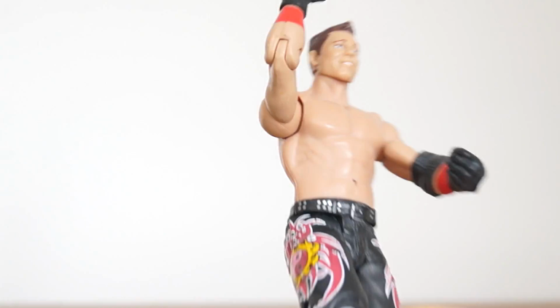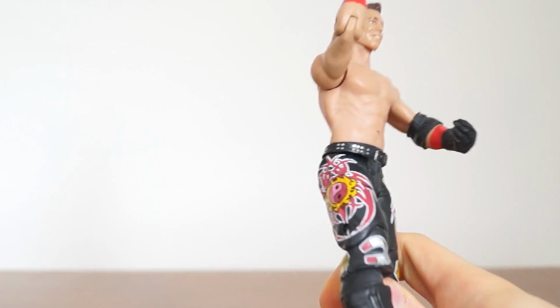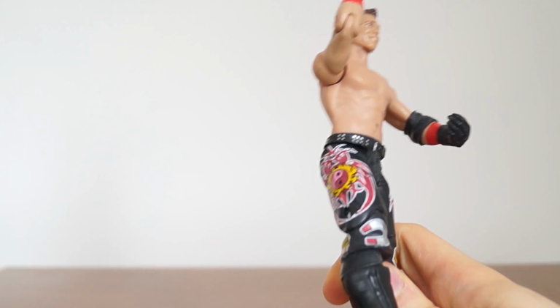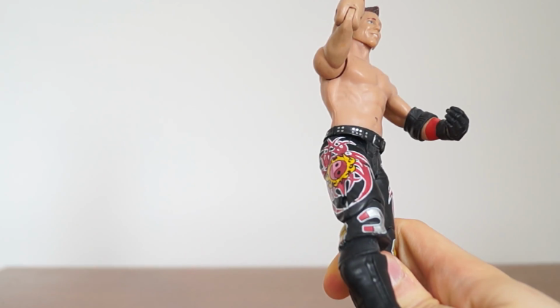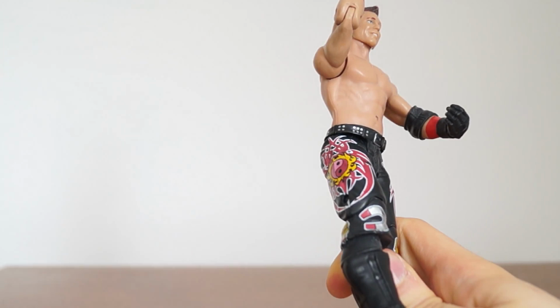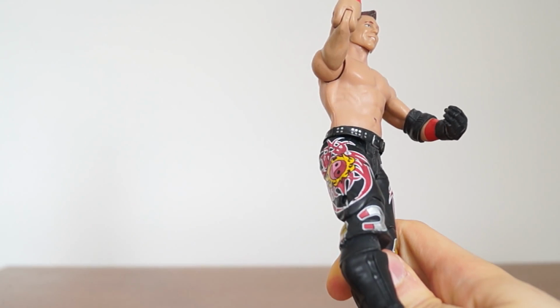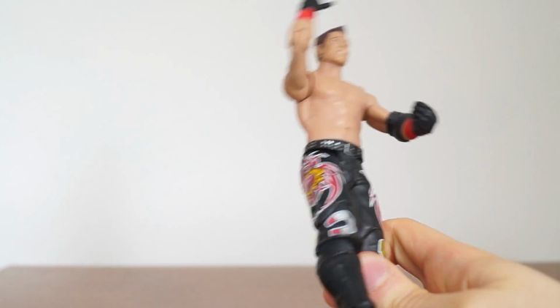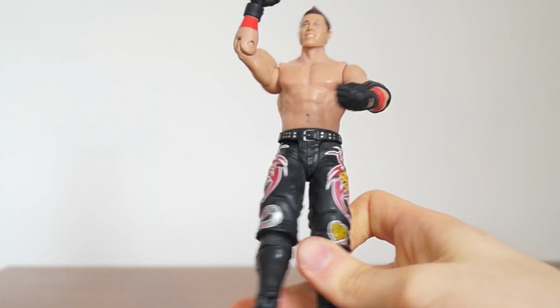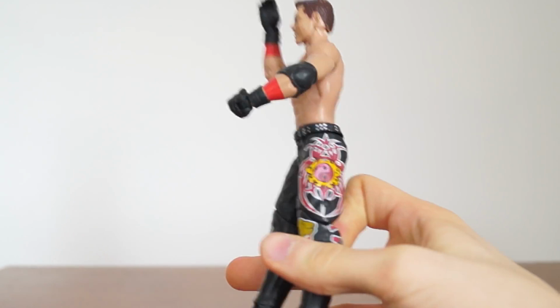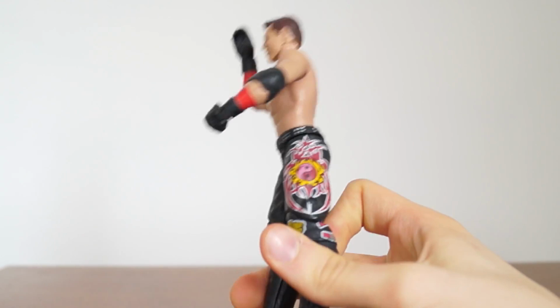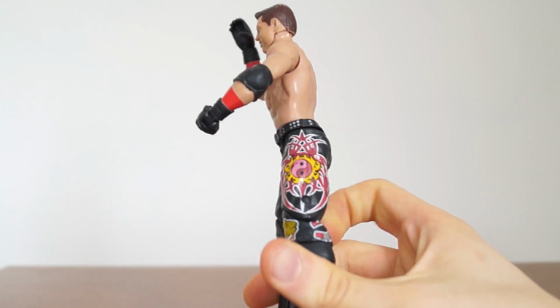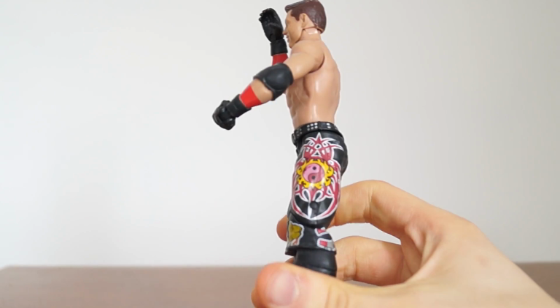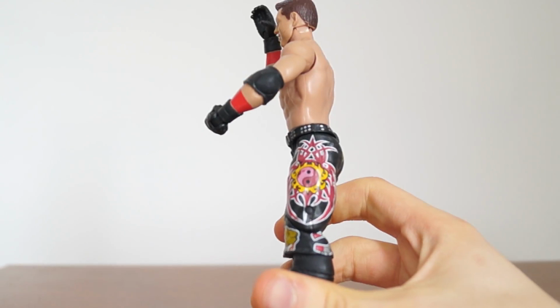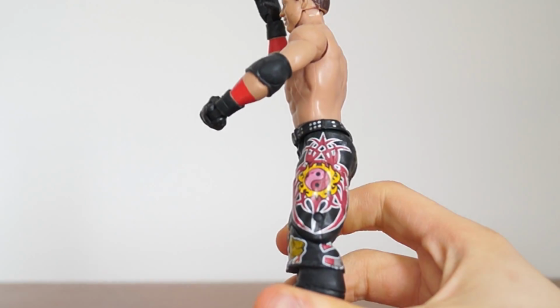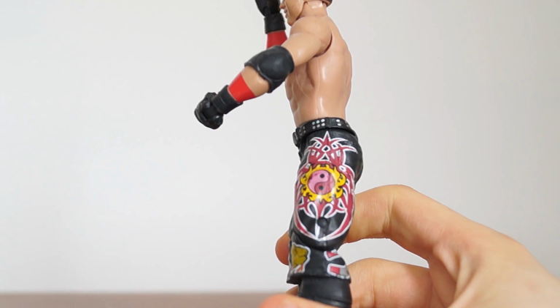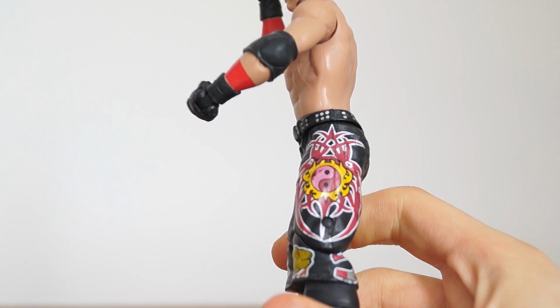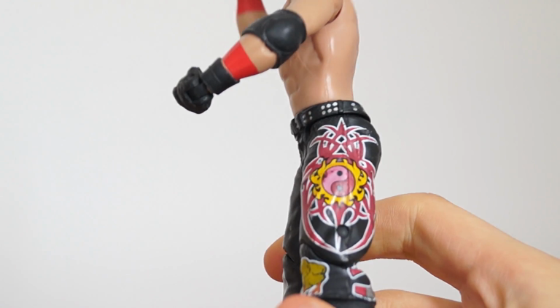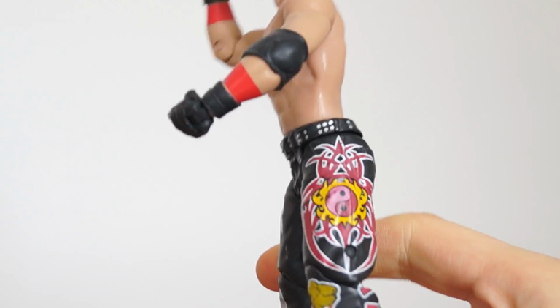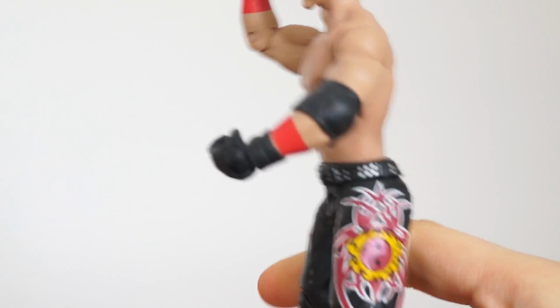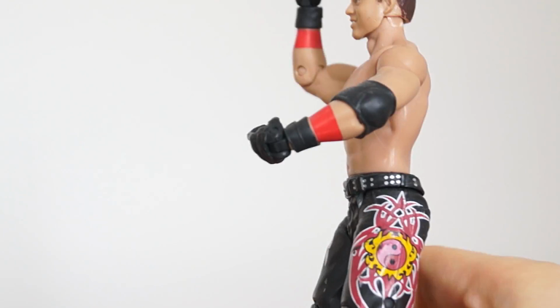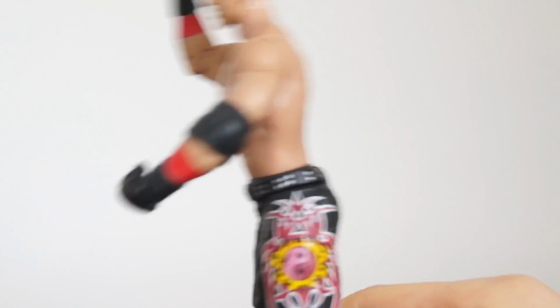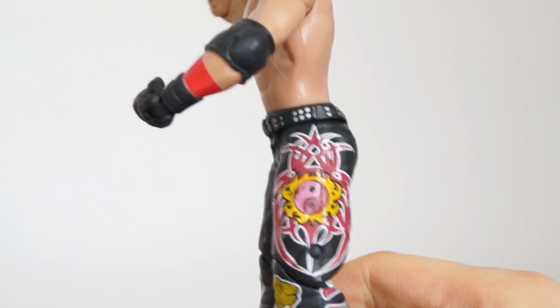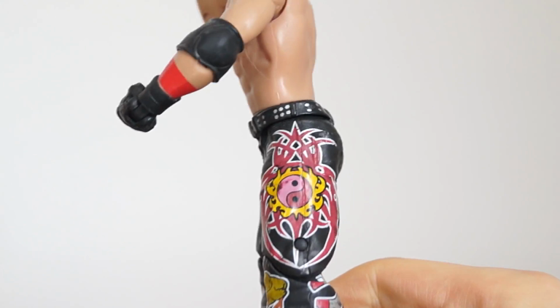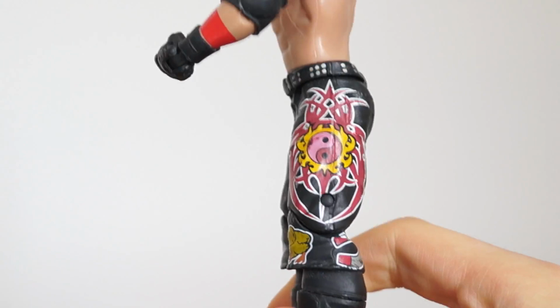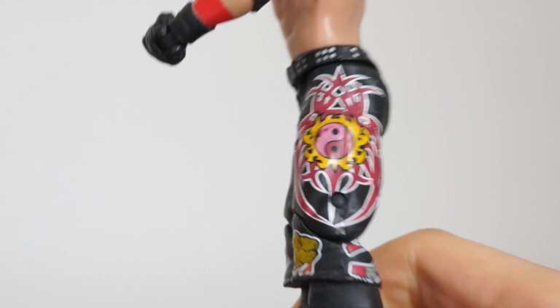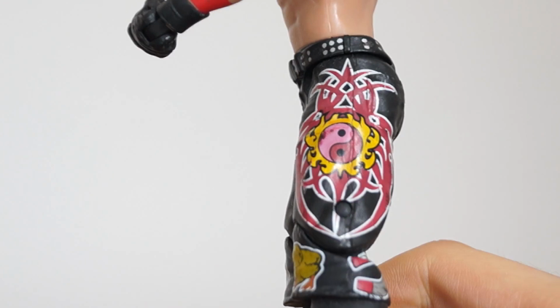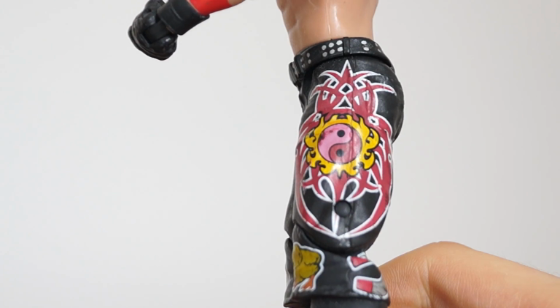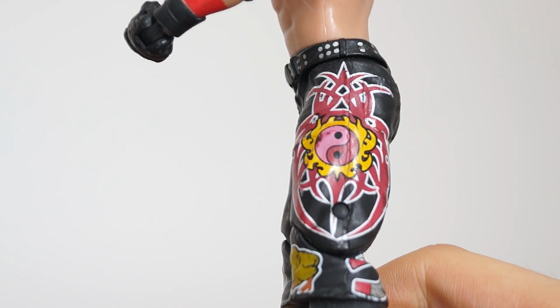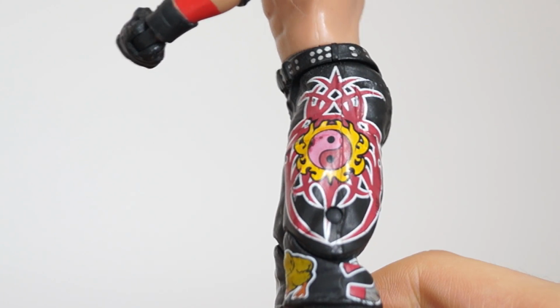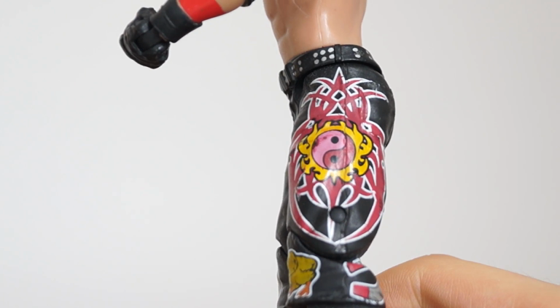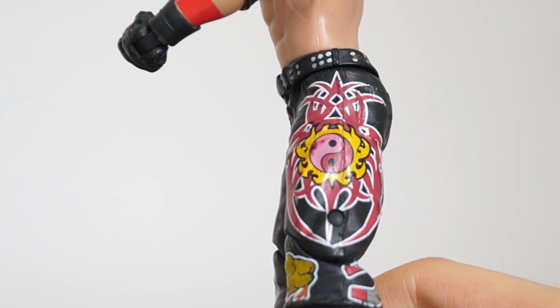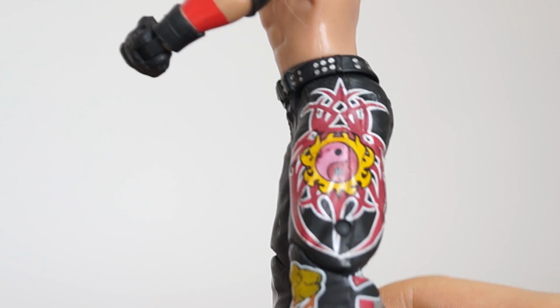My favorite part about this though is the detail on his shorts. They did a really nice job with this. You can definitely tell that this is an early Mattel.